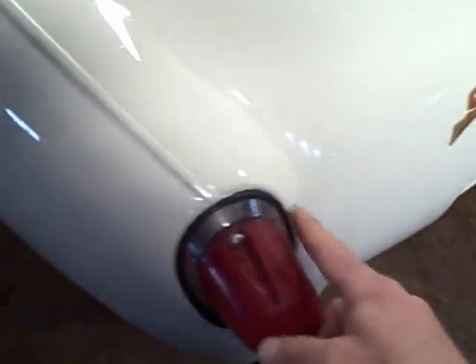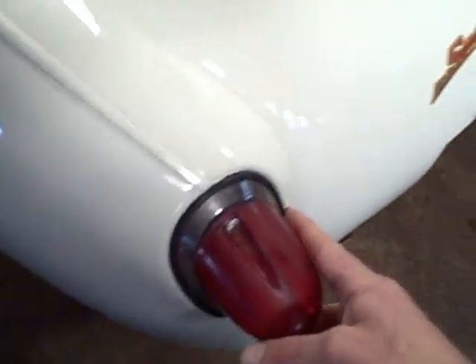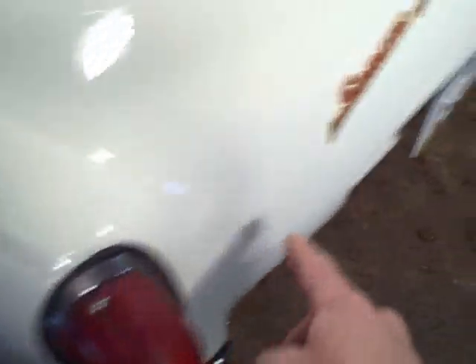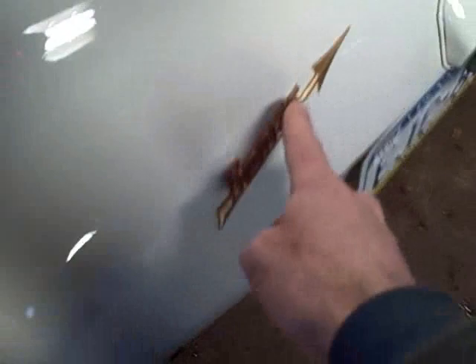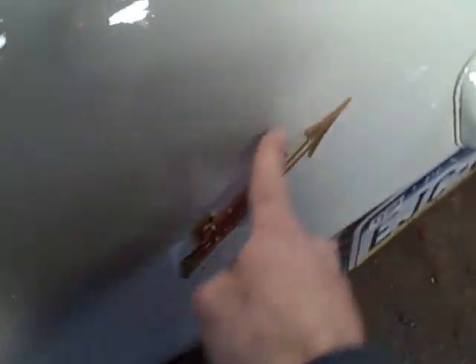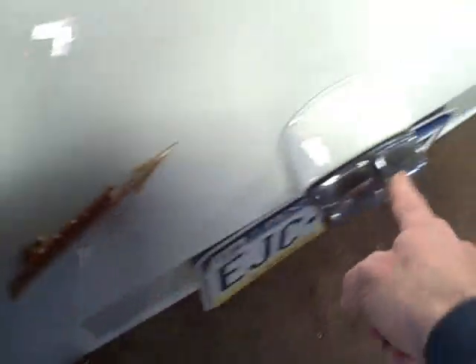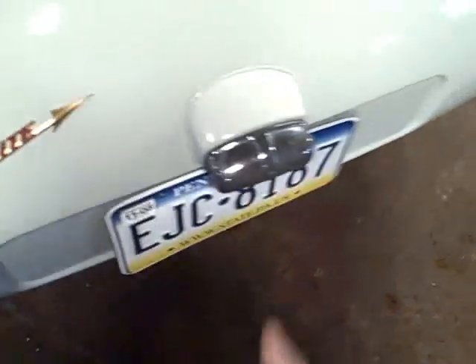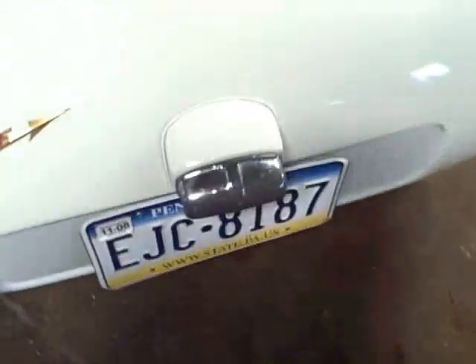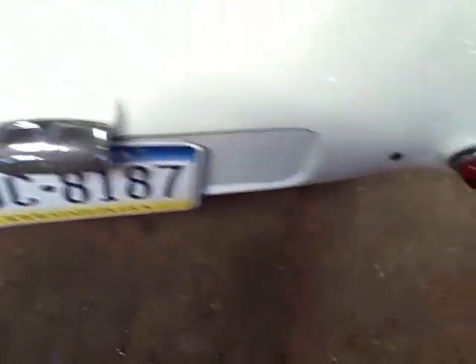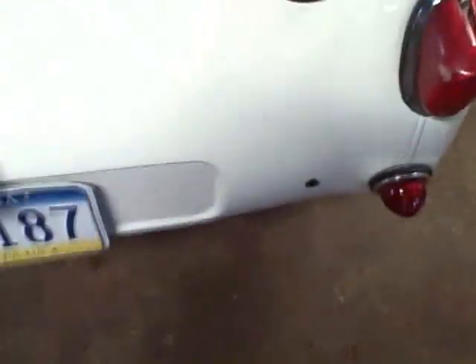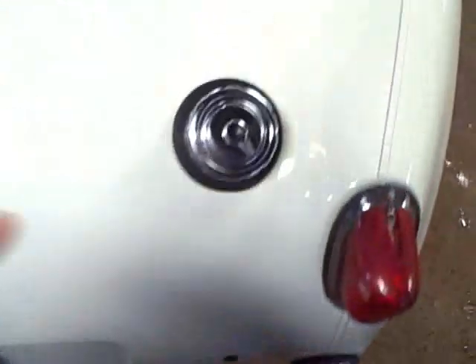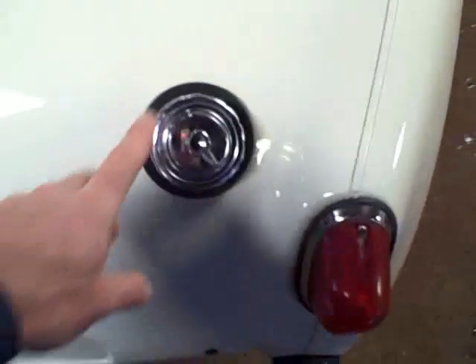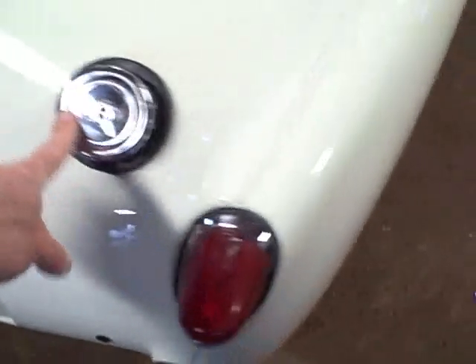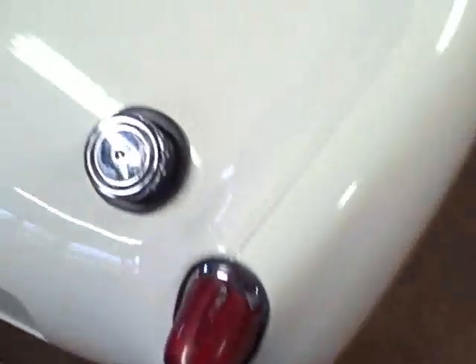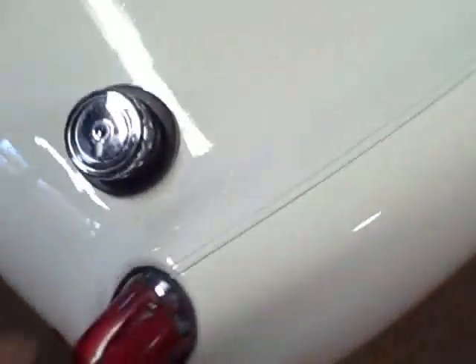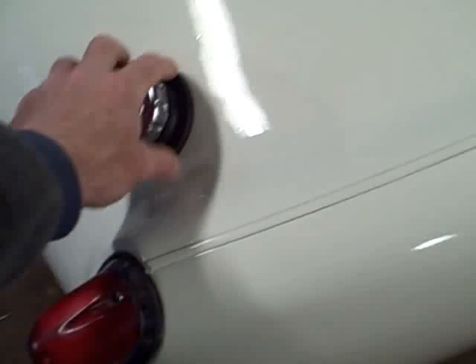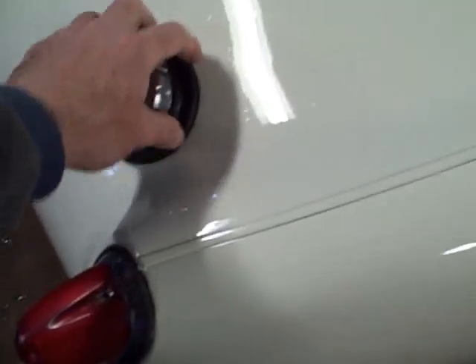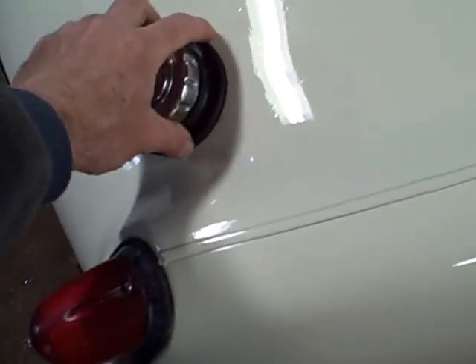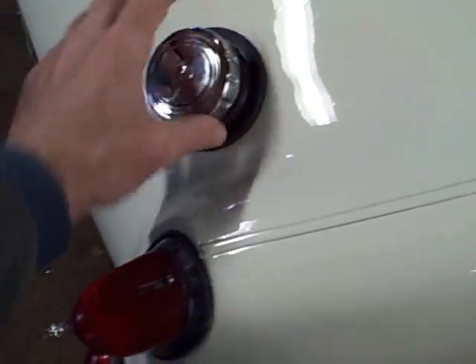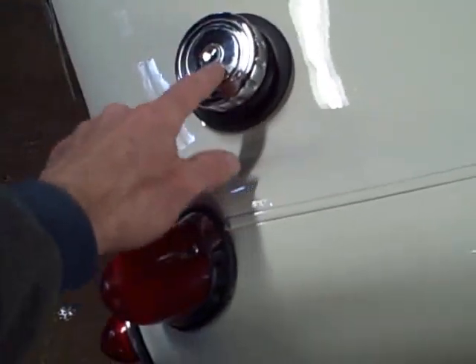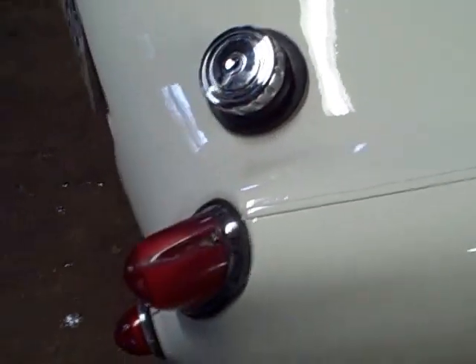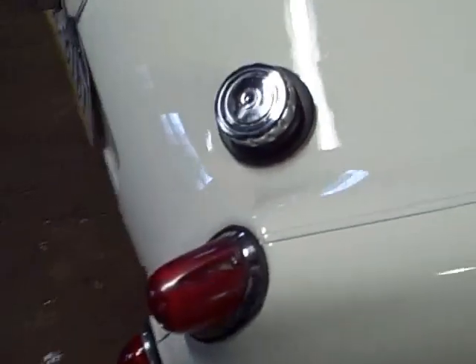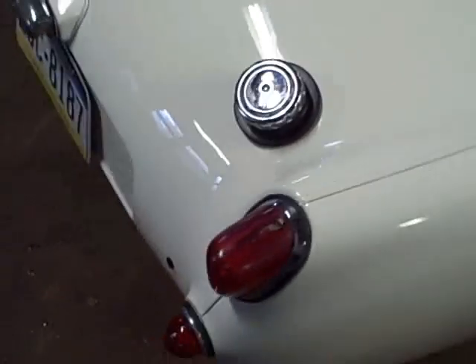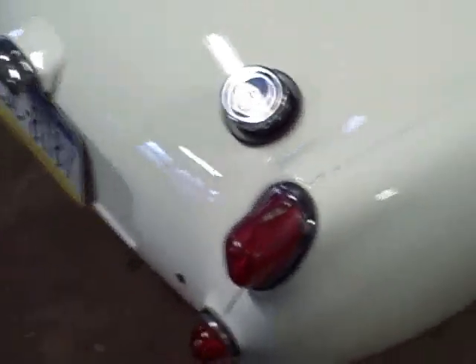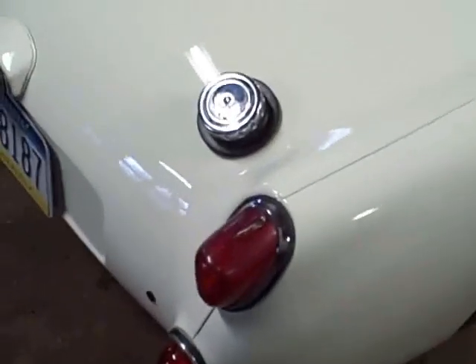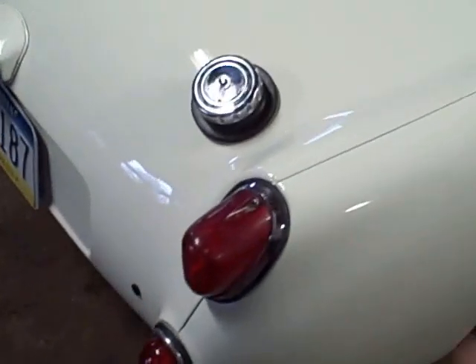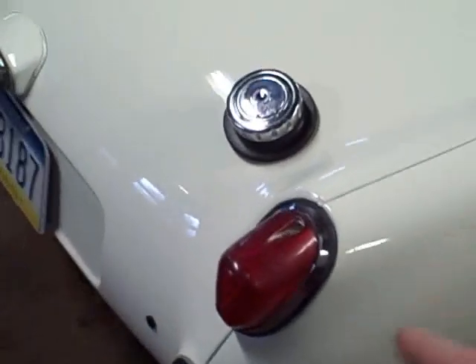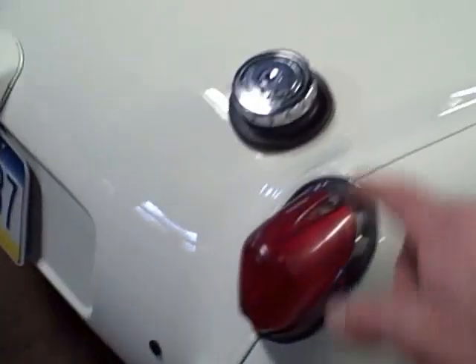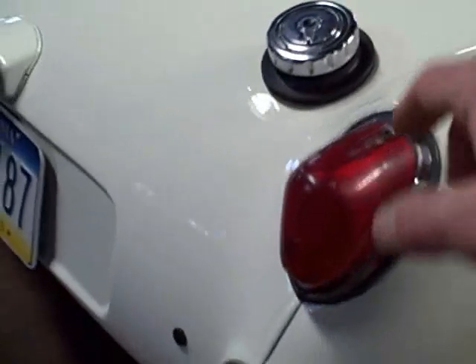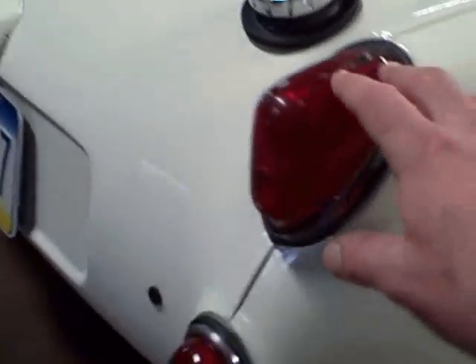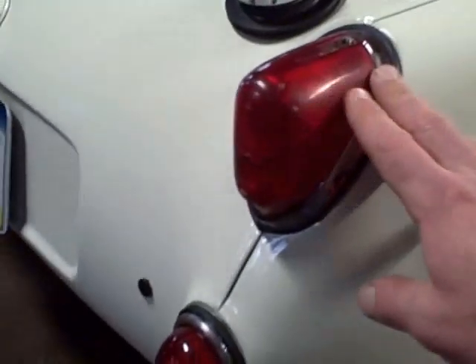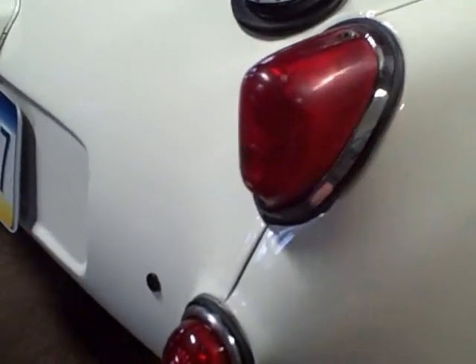We've got new gaskets here and a new emblem - that's the correct license plate plinth and a locking gas cap. This is a new grommet. Now the gas tank is going to need to be changed. The way to get that grommet in properly is to put the tank in.